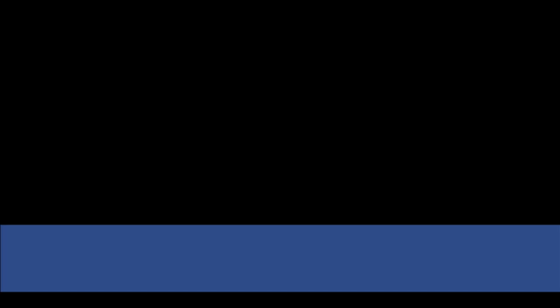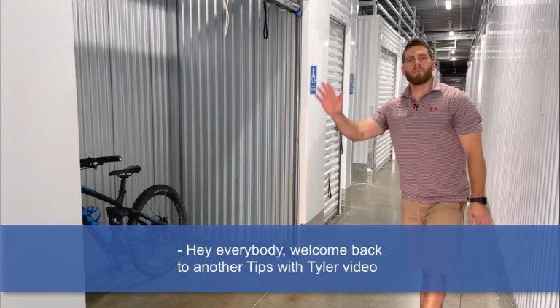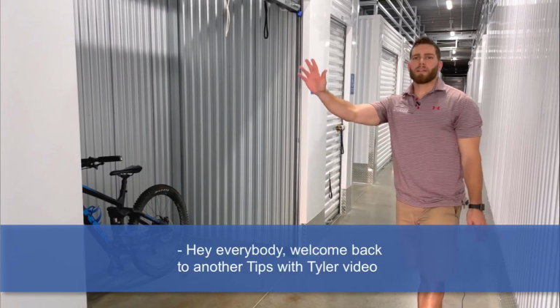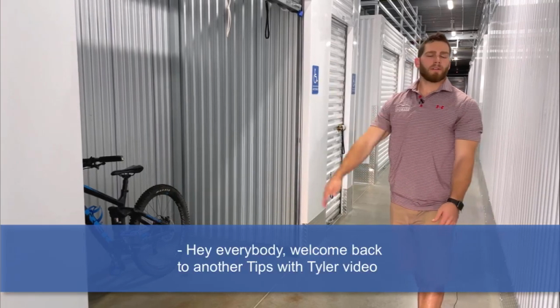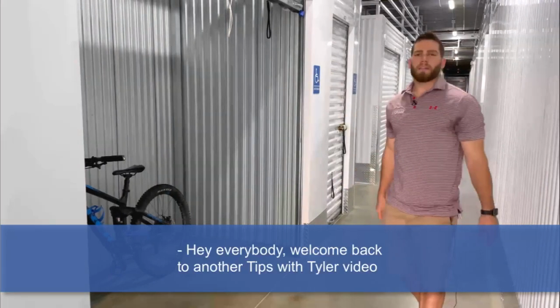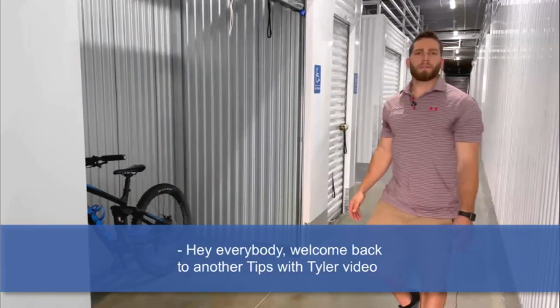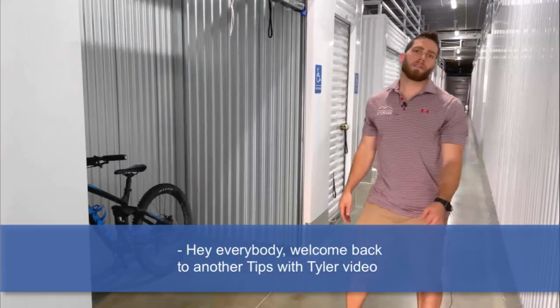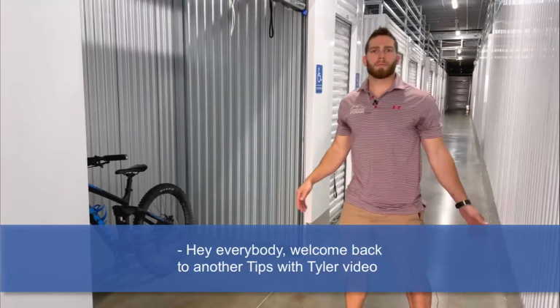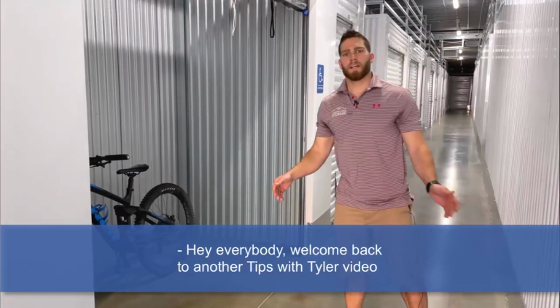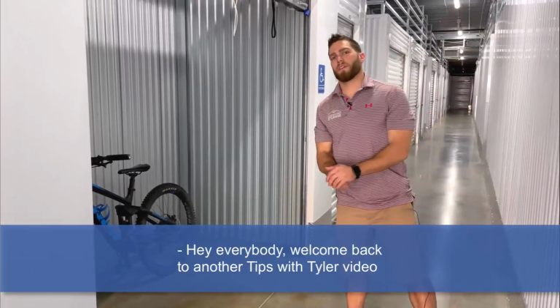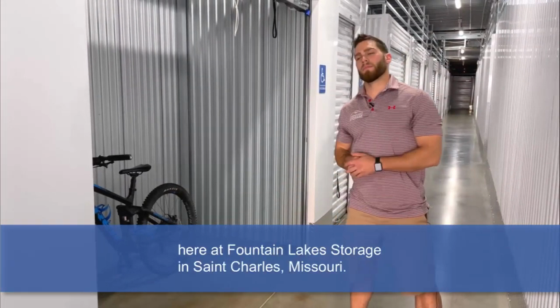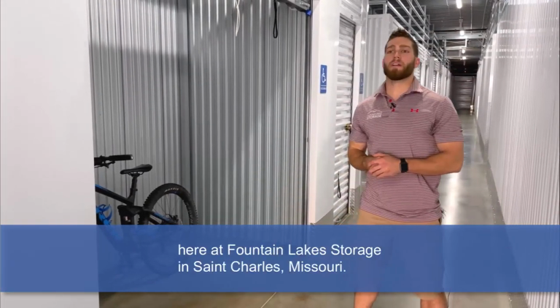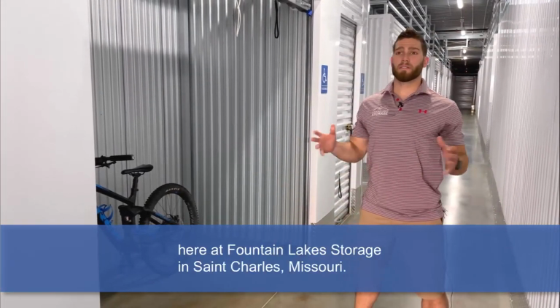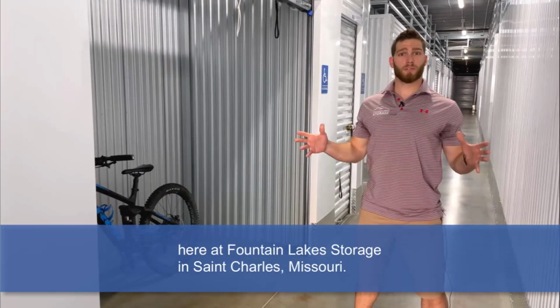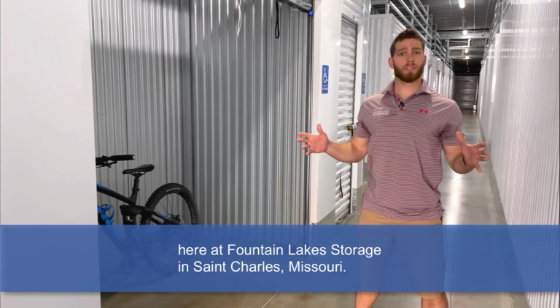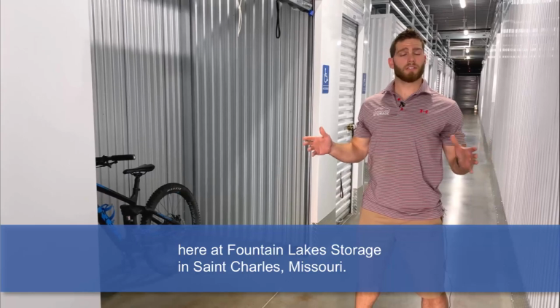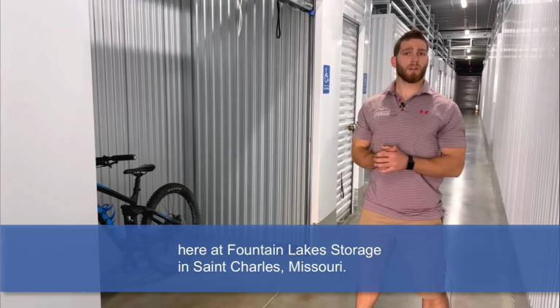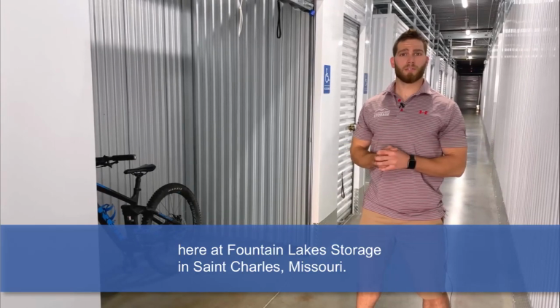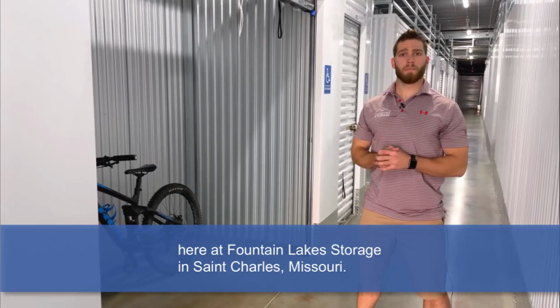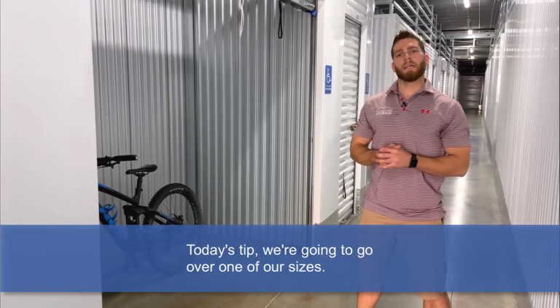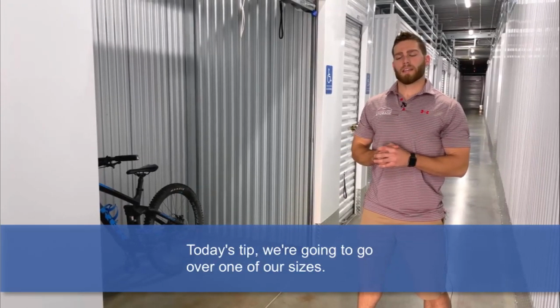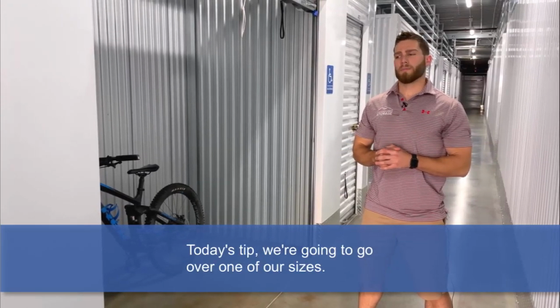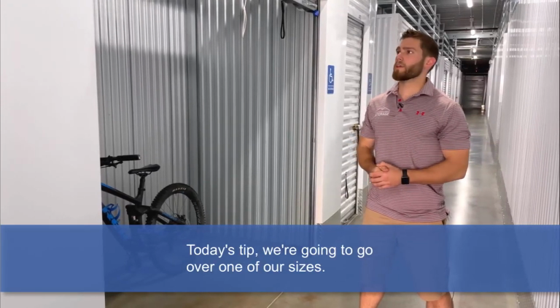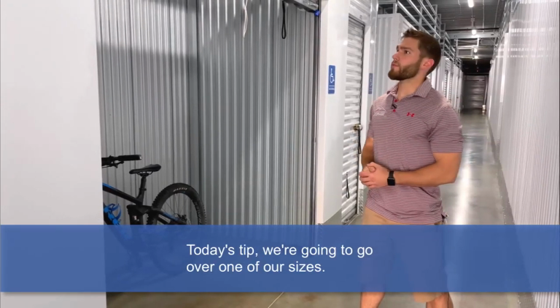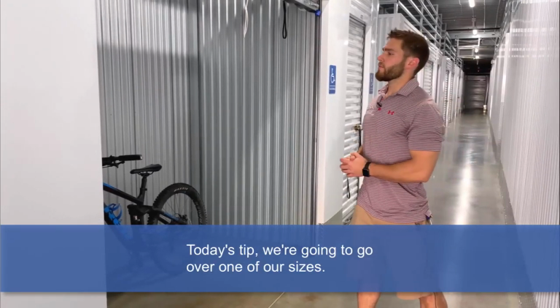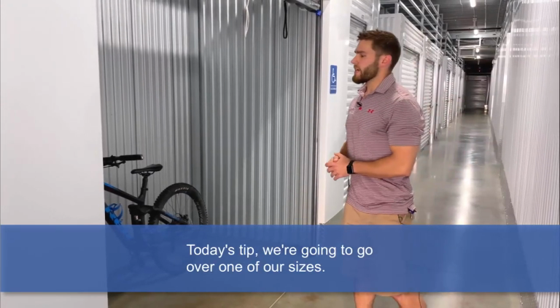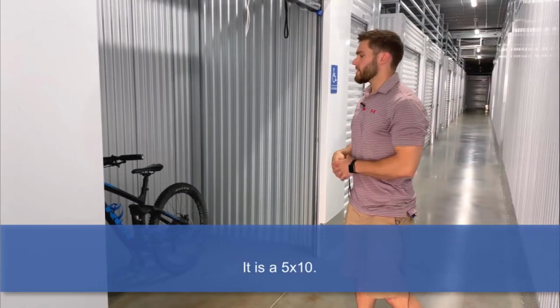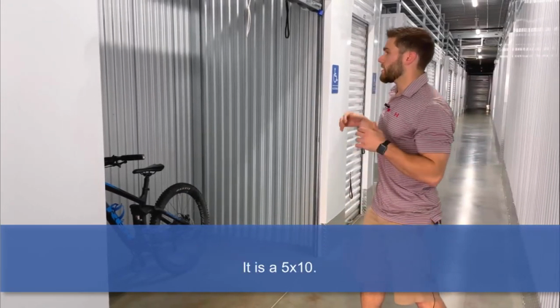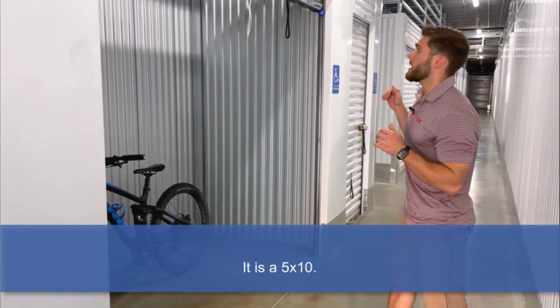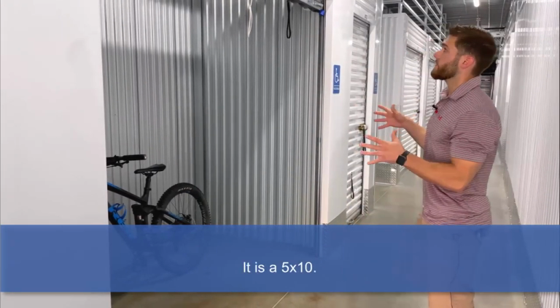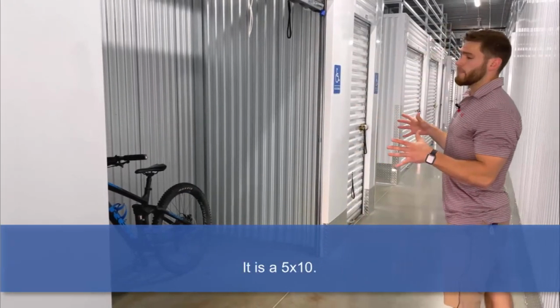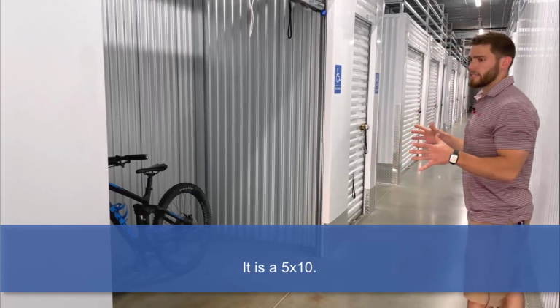Hey everybody, welcome back to another Tips with Tyler's video here at Fountain Lake Storage in St. Charles, Missouri. Today's tip, we're going to go over one of our sizes — it is a 5x10.